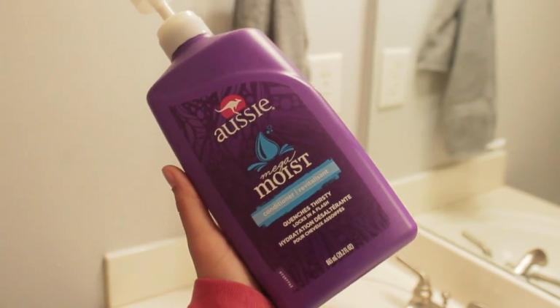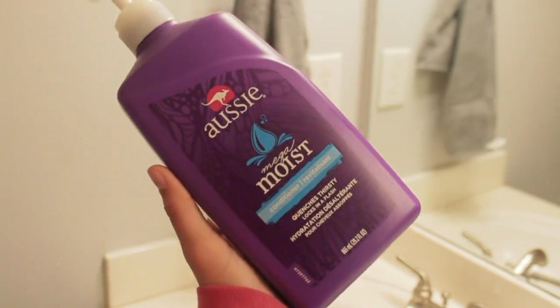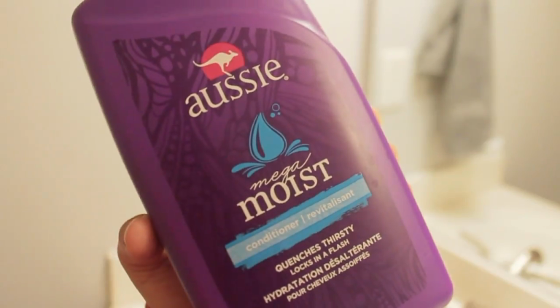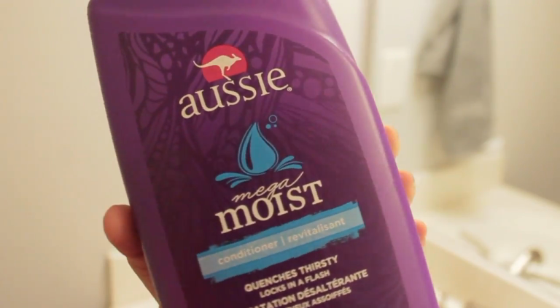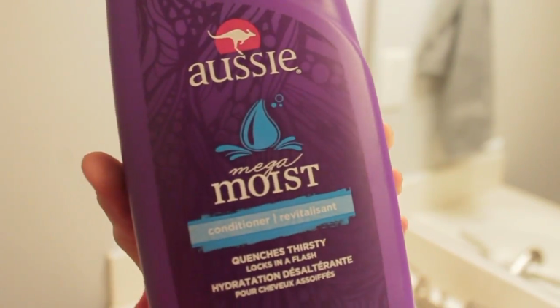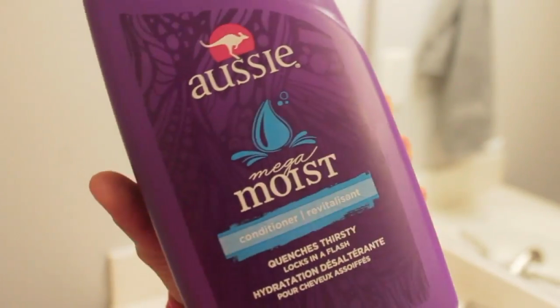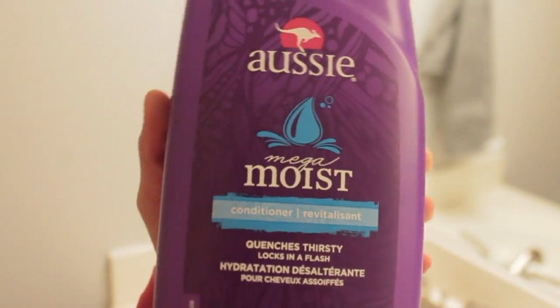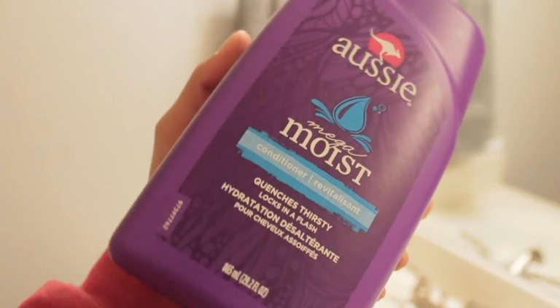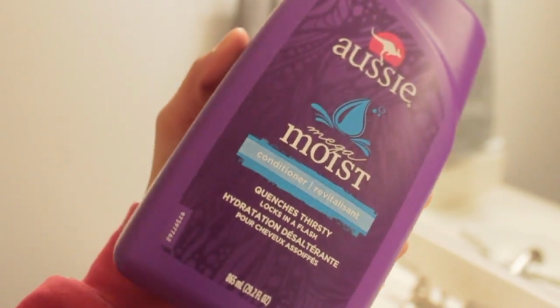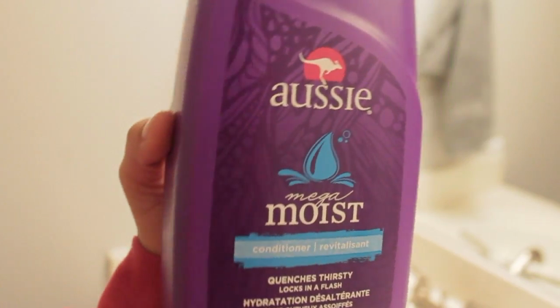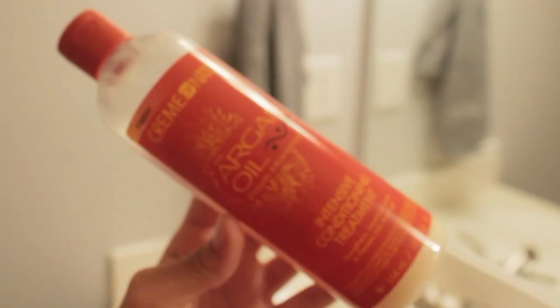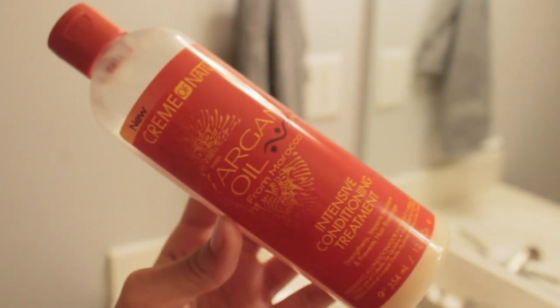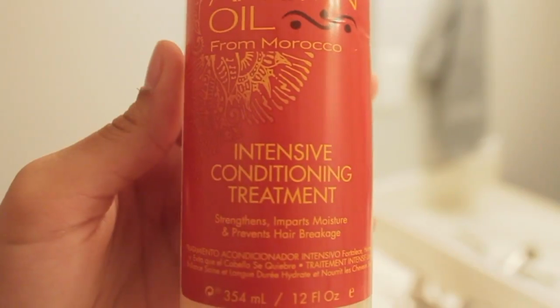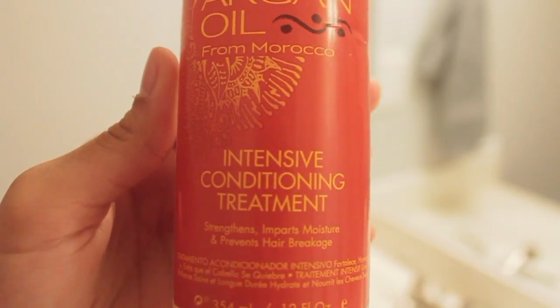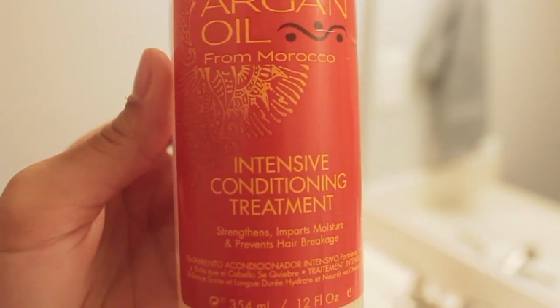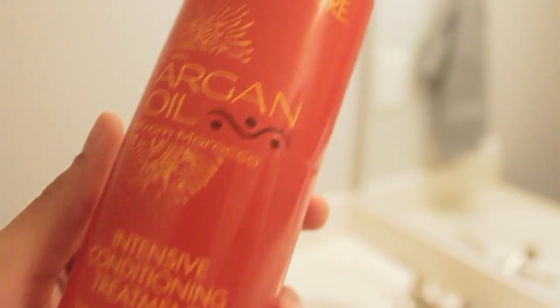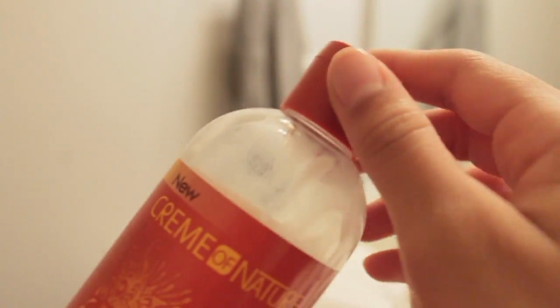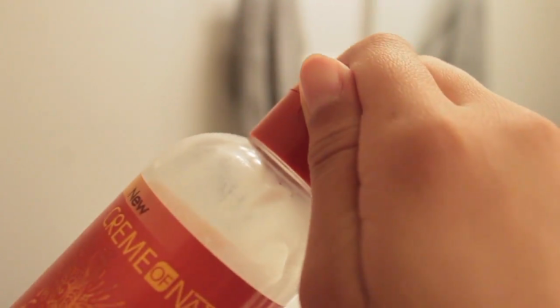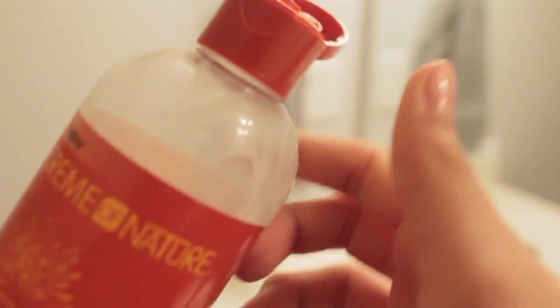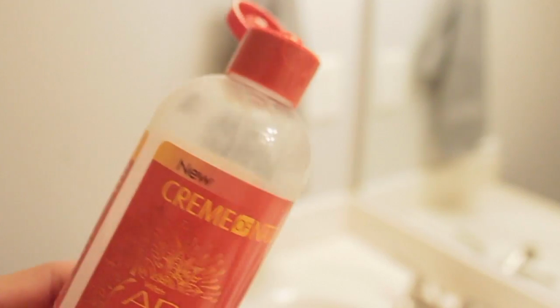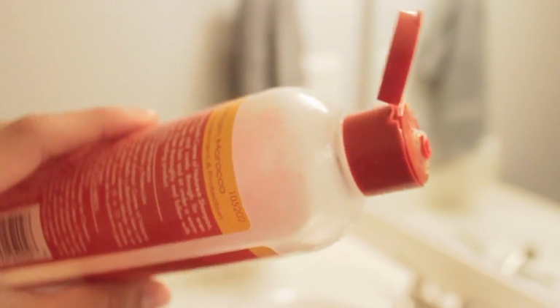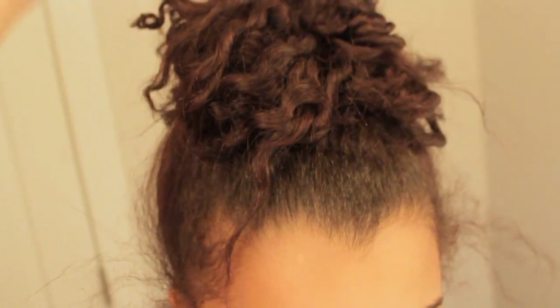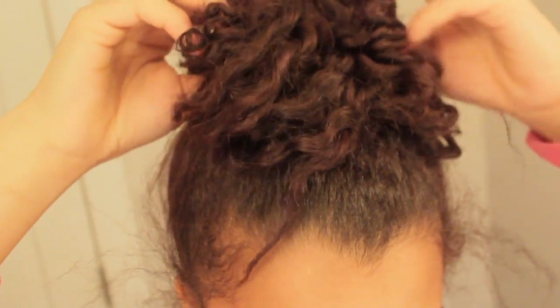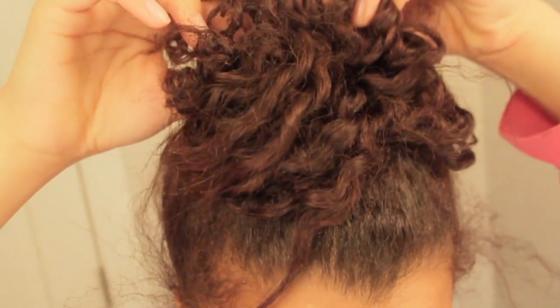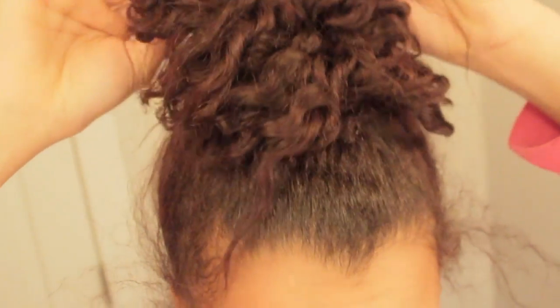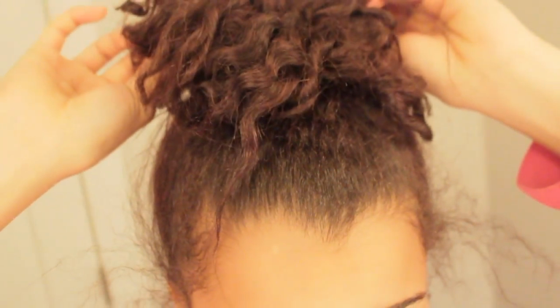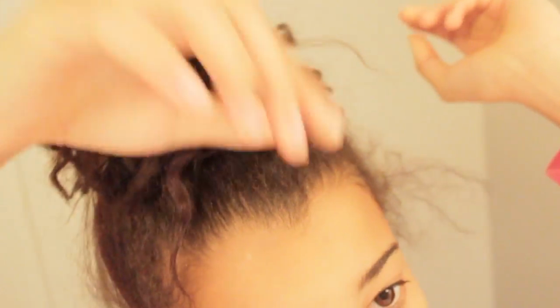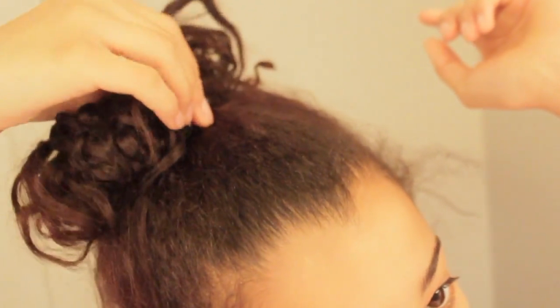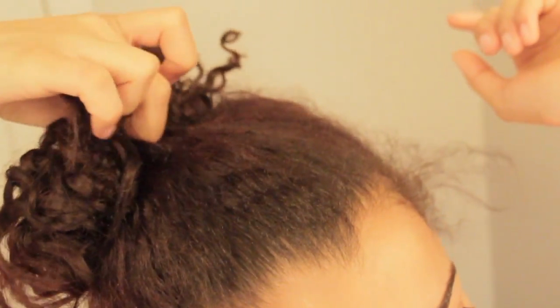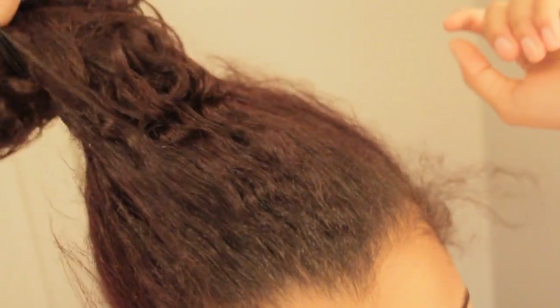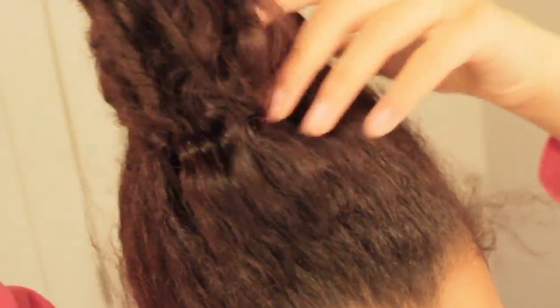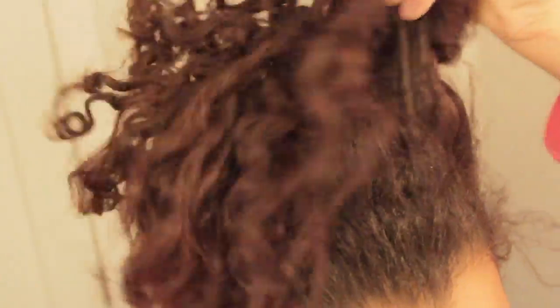Hey guys, welcome back to my channel. So today in this video, I am going to be doing a curly hair wash and go routine. The first two products I am using are the Aussie Moist Conditioner and the Cream of Nature Intensive Conditioning Treatment.